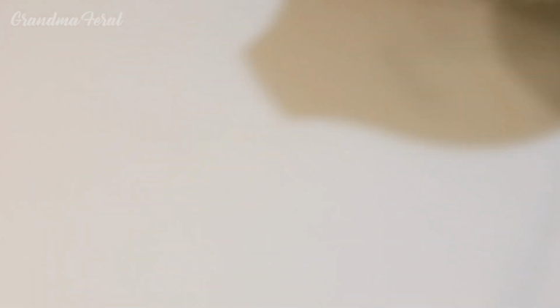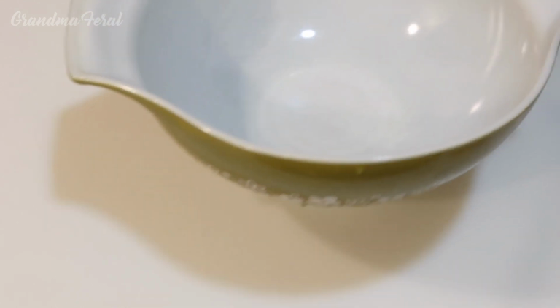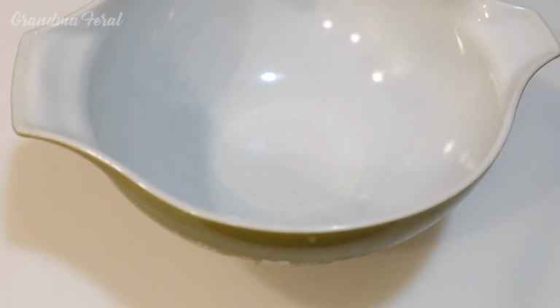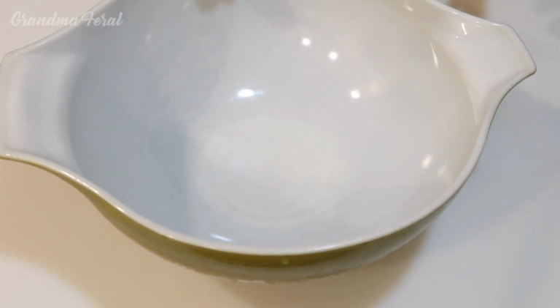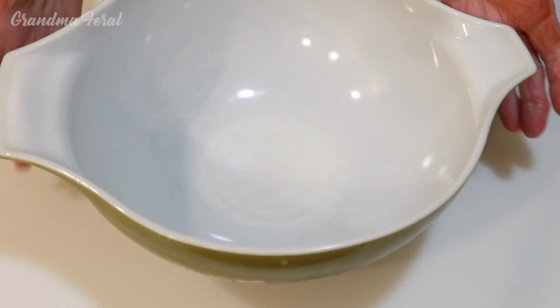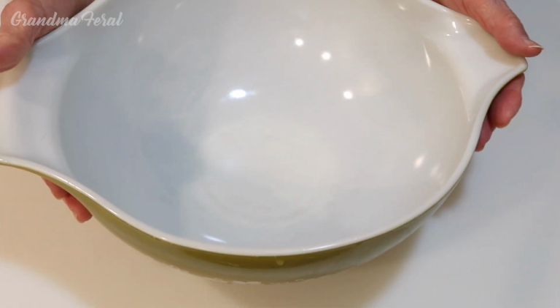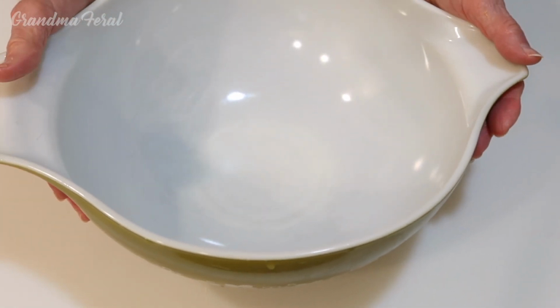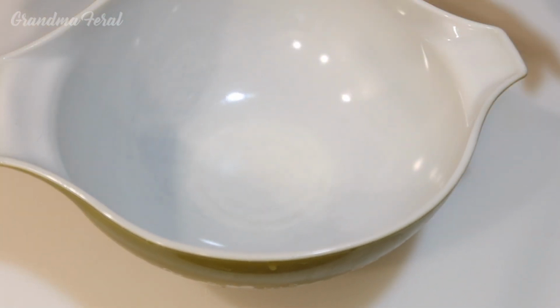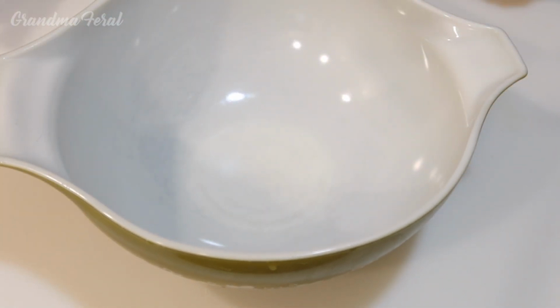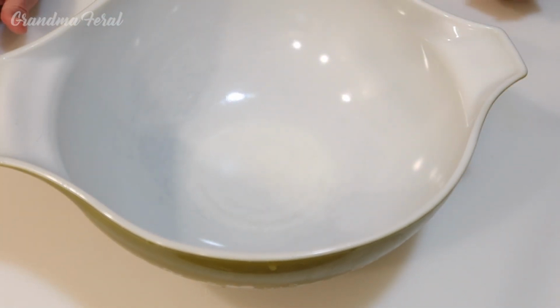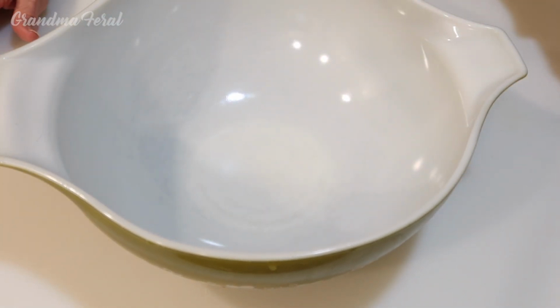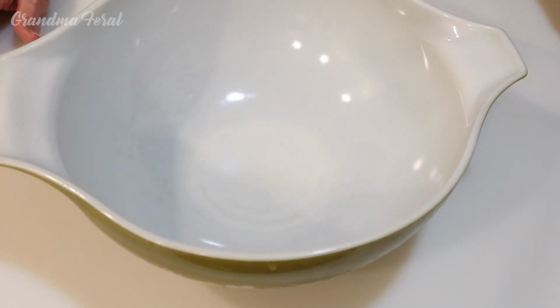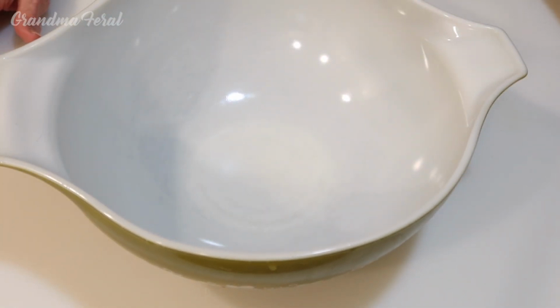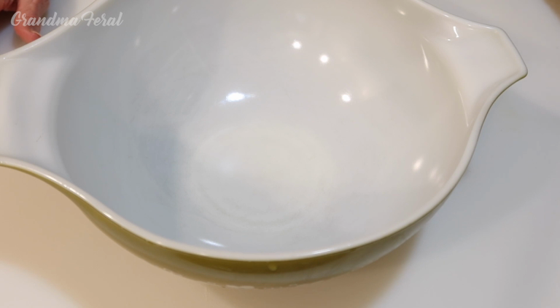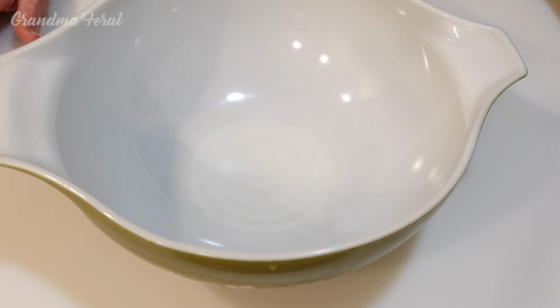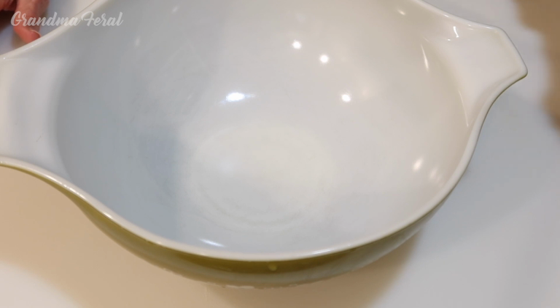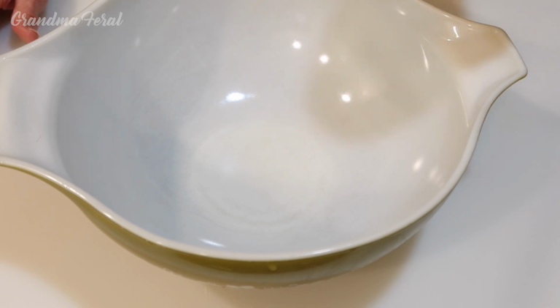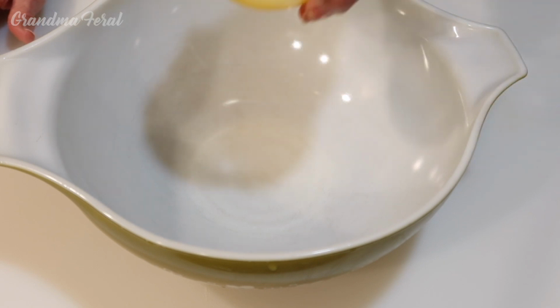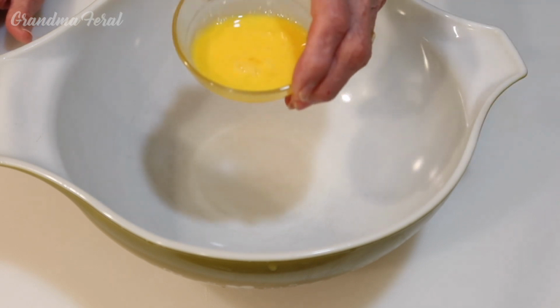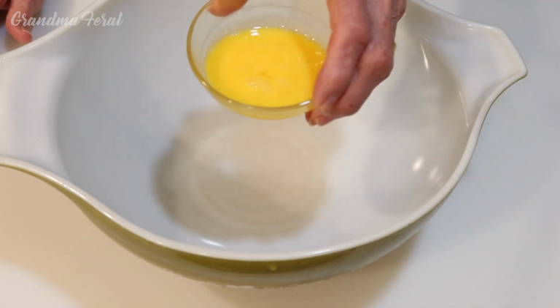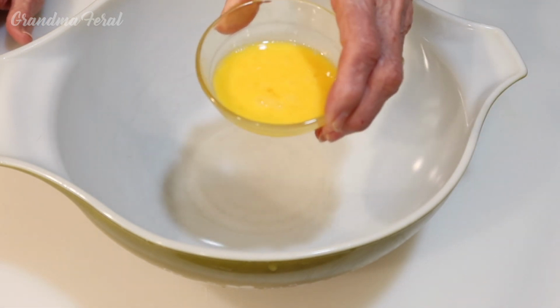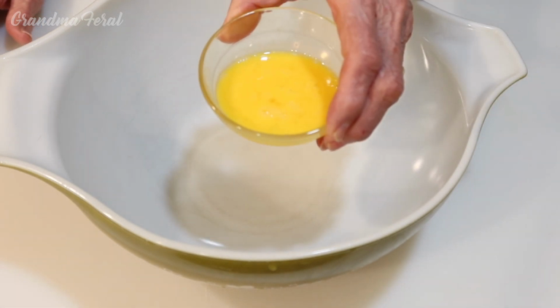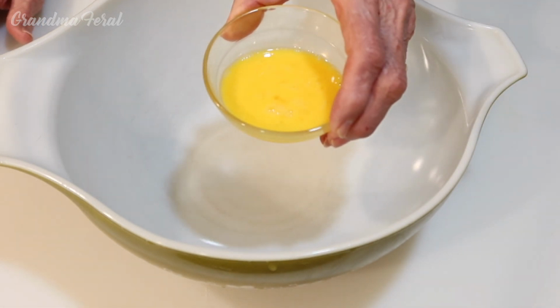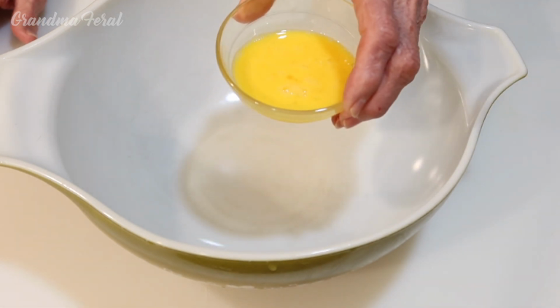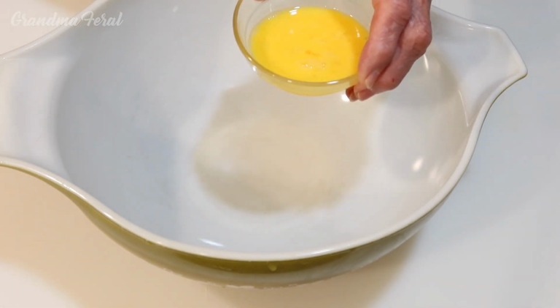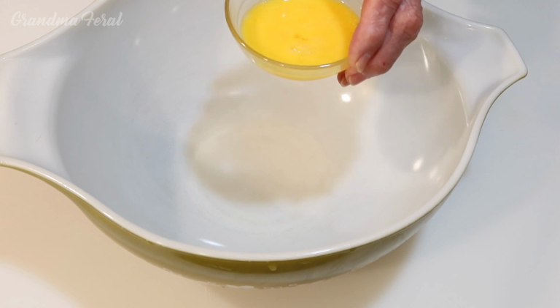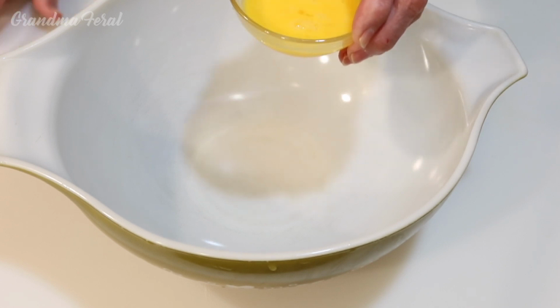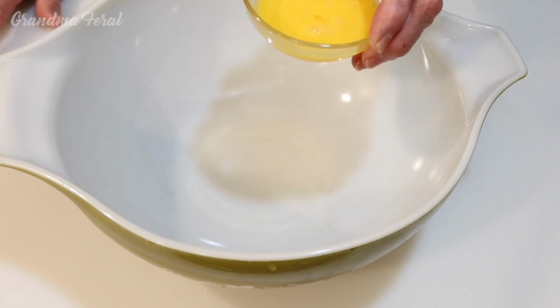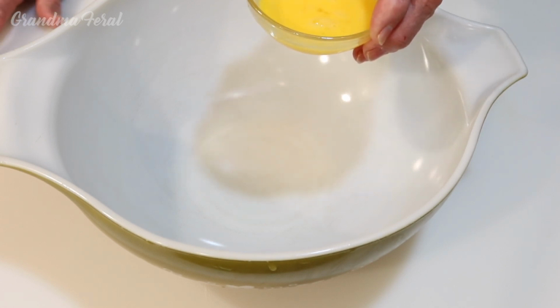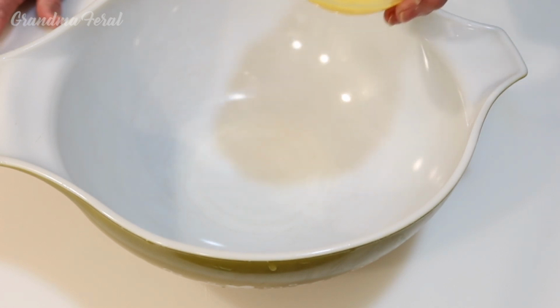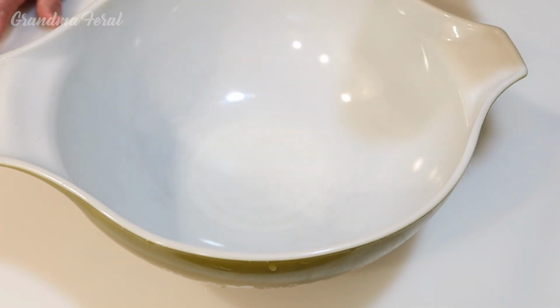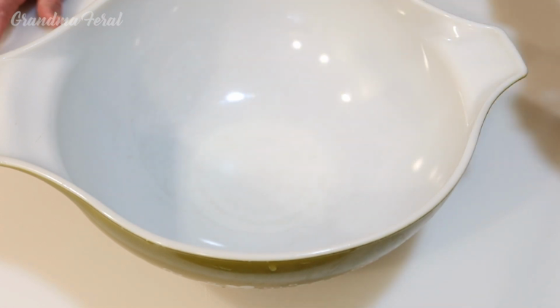Now you get a bigger bowl. I got my large bowl here and I had to beat my egg, which I've already done. I've beaten the egg good and I'm gonna put this aside now.